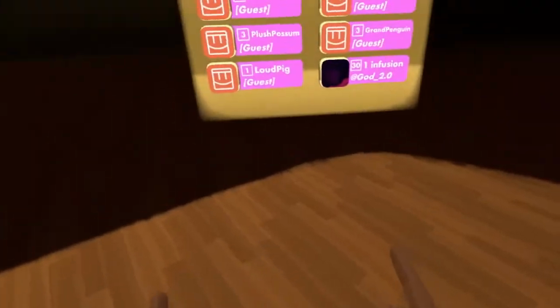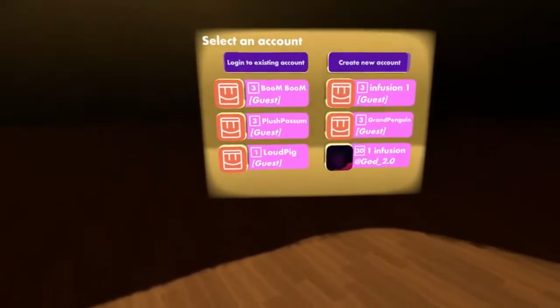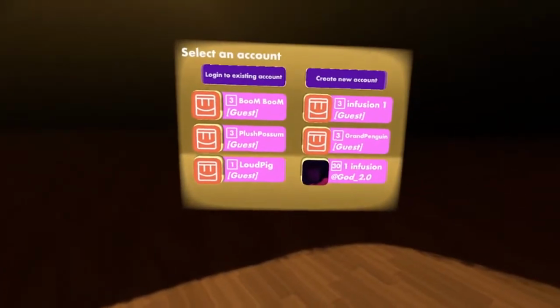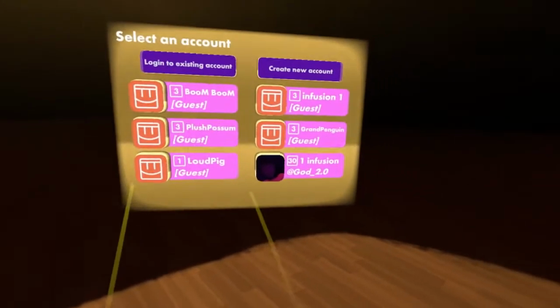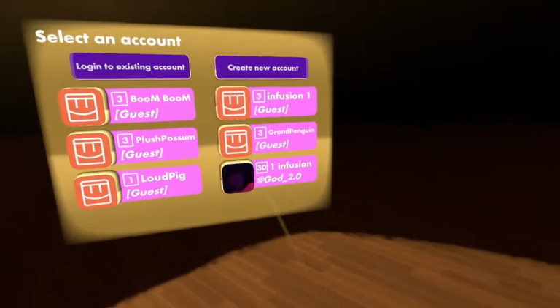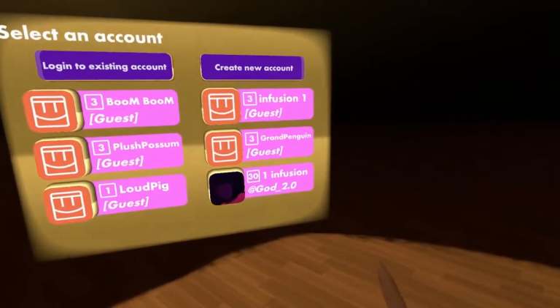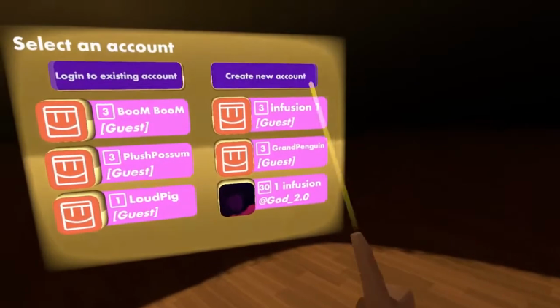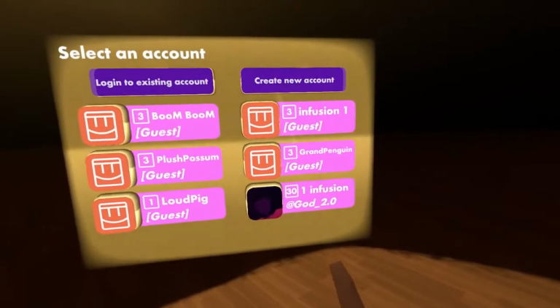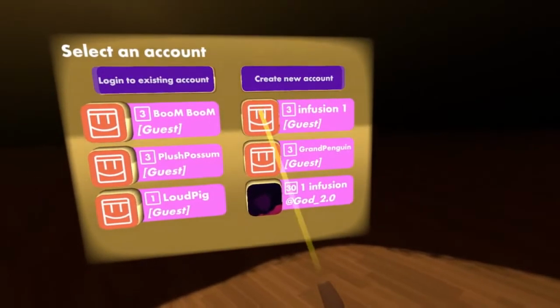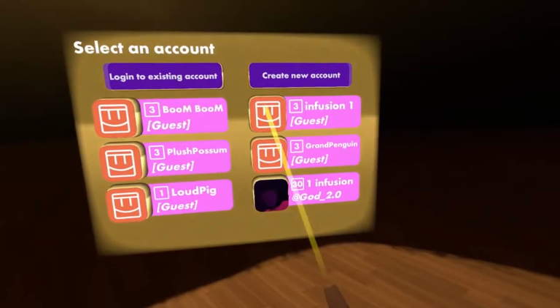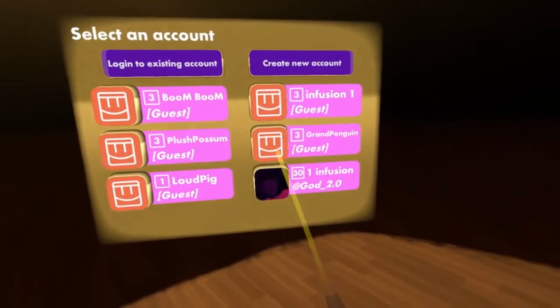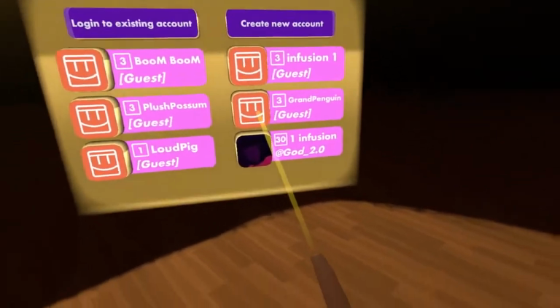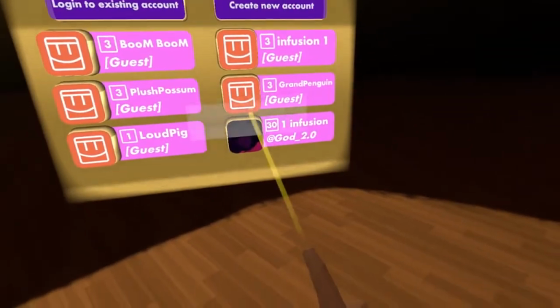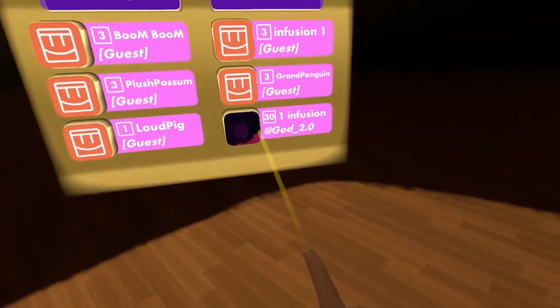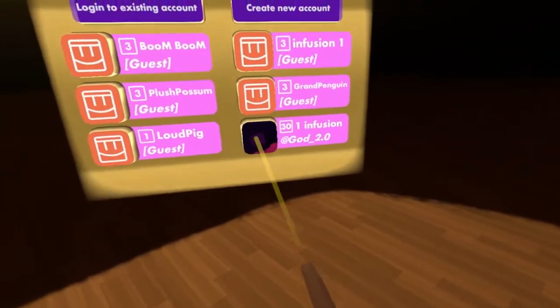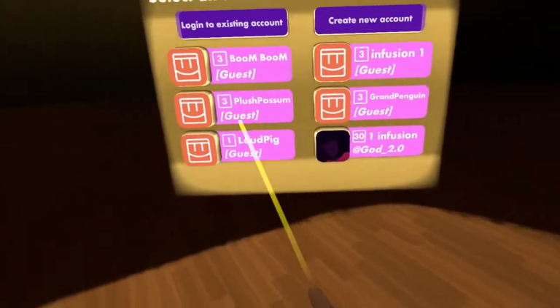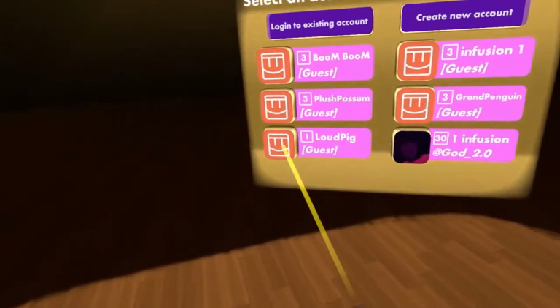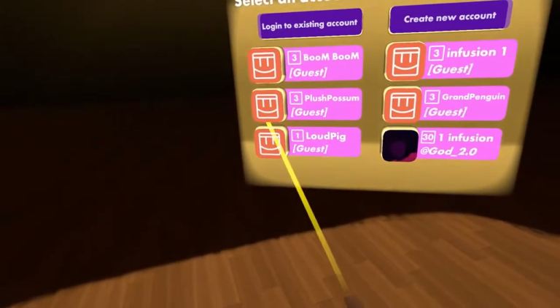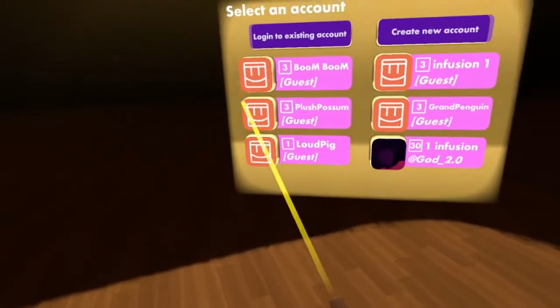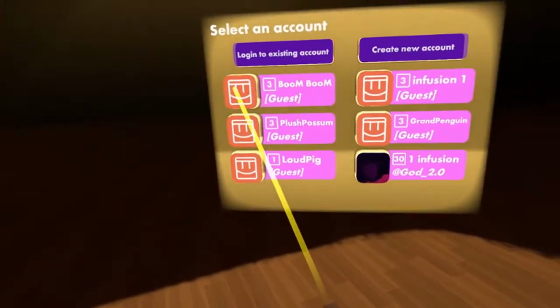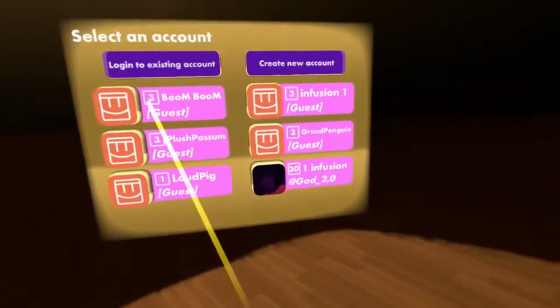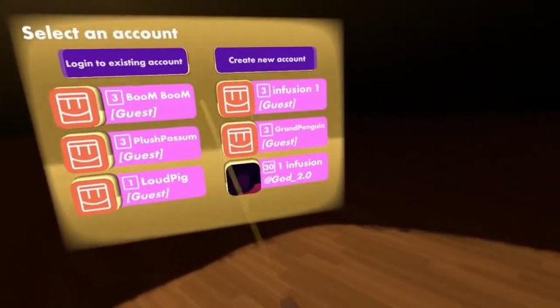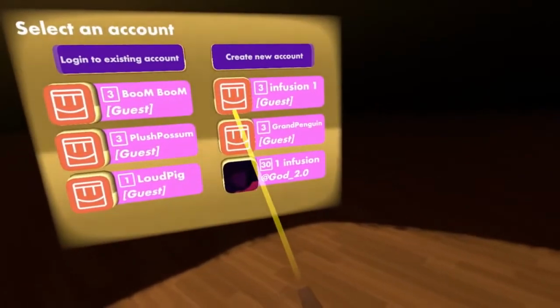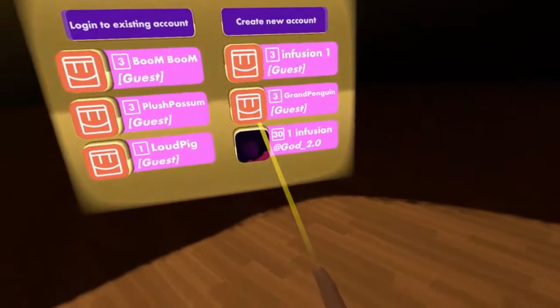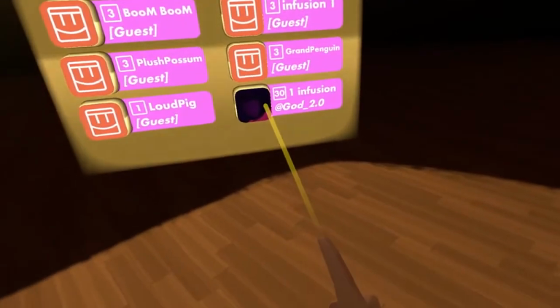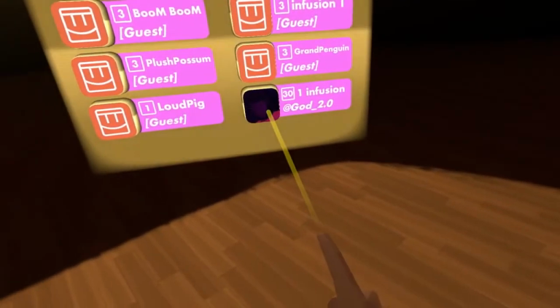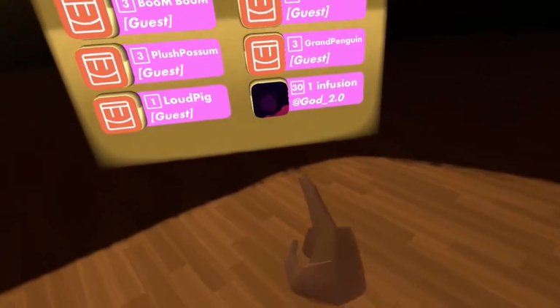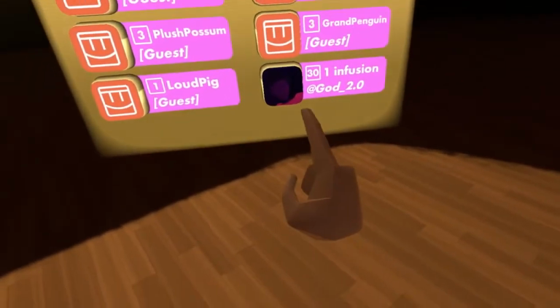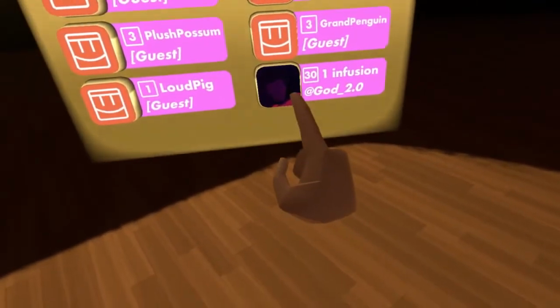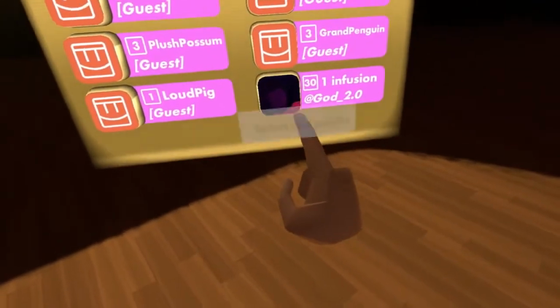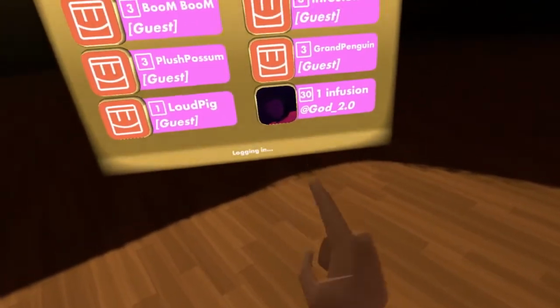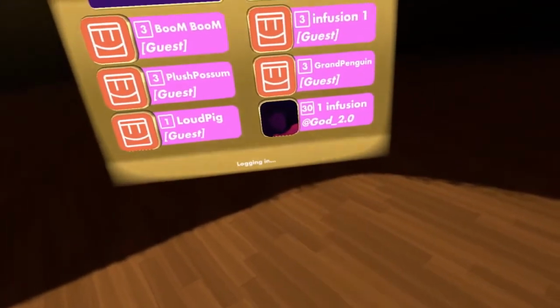When you load into Rec Room, the first thing you'll see is a profile screen. All you have to do is physically move your finger through the profile that has a picture. This one will start with a number and follow with infusion.